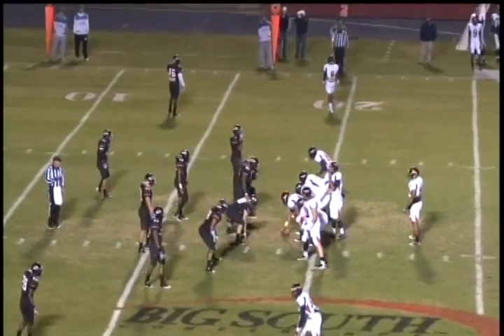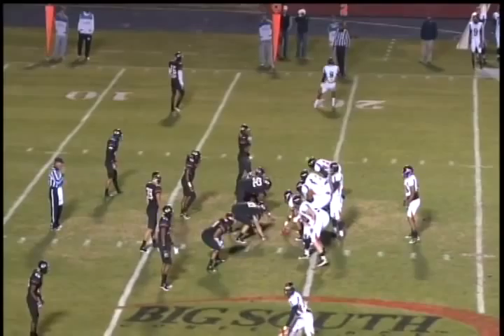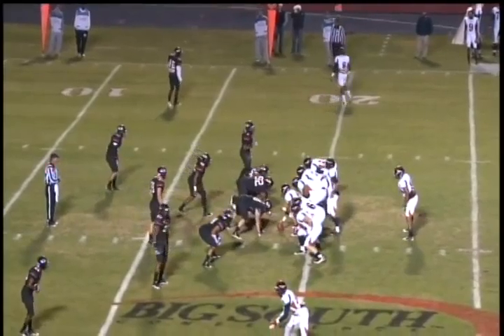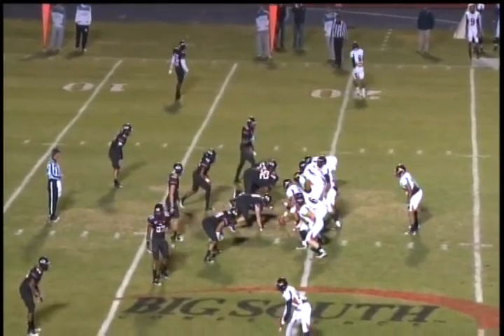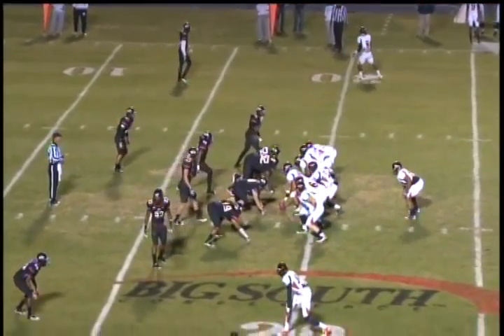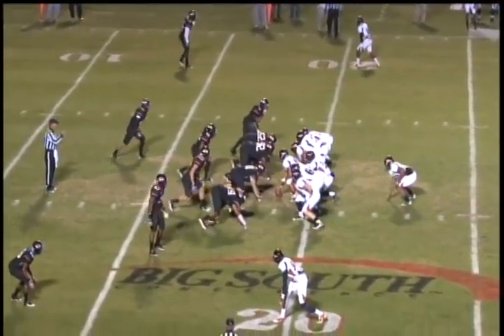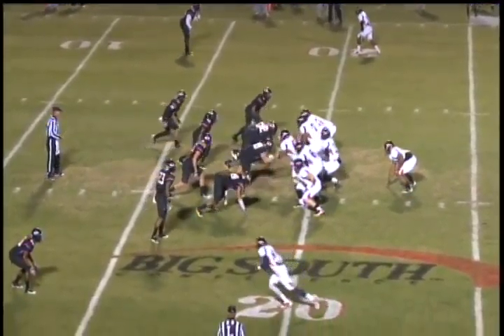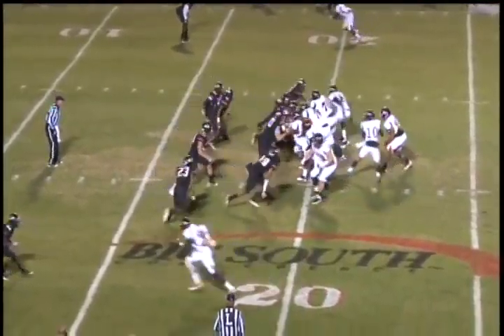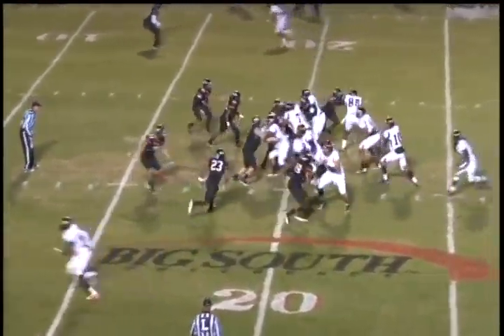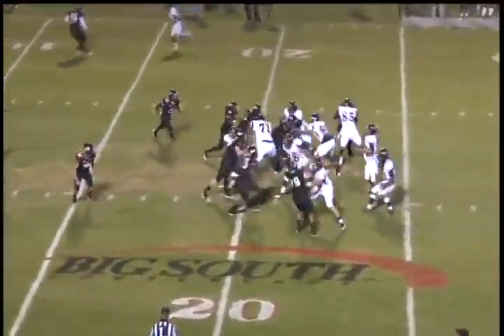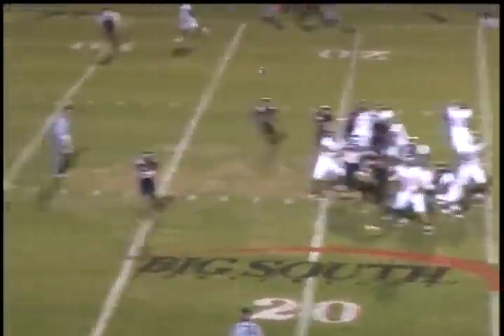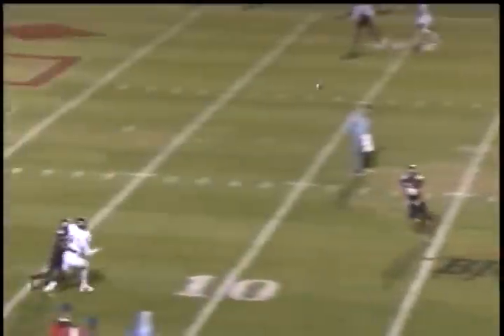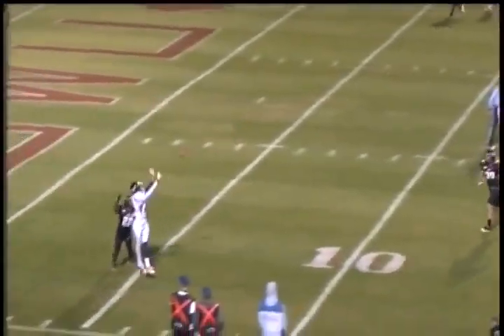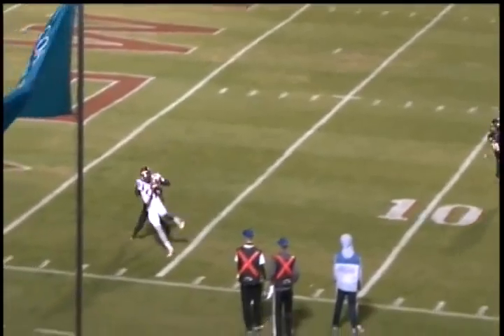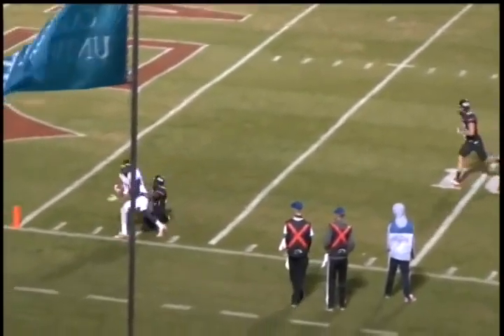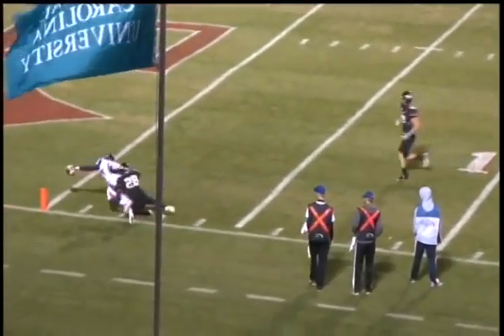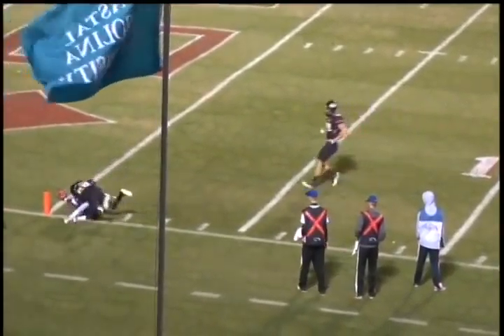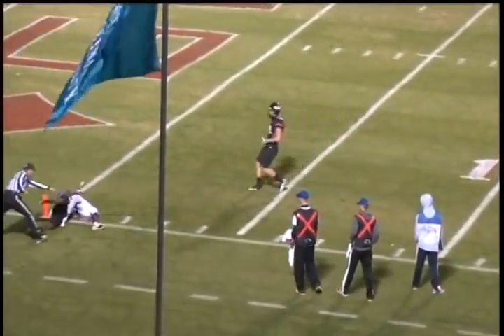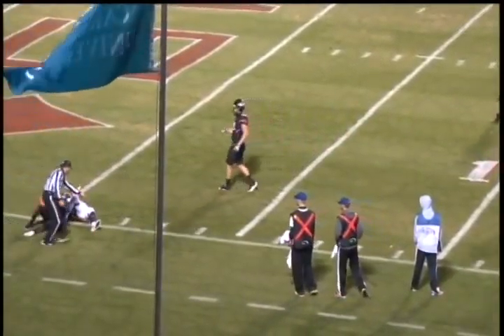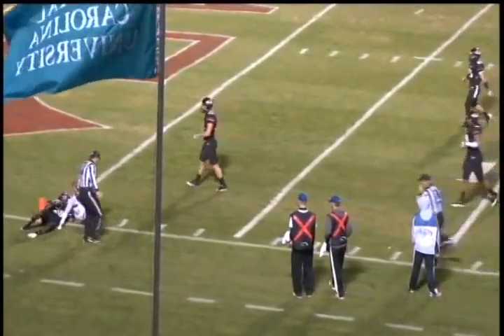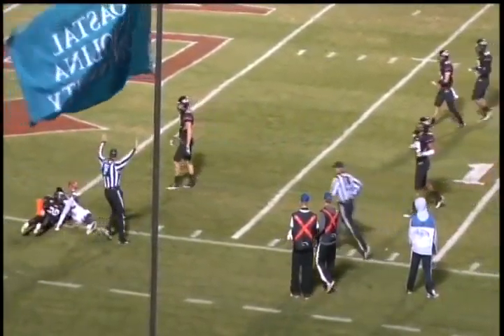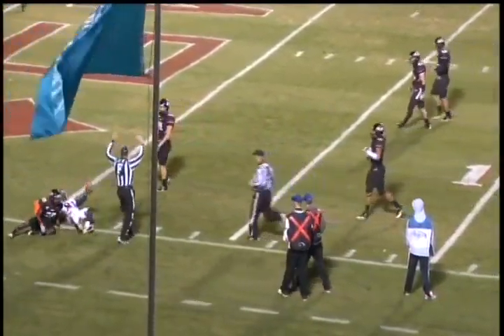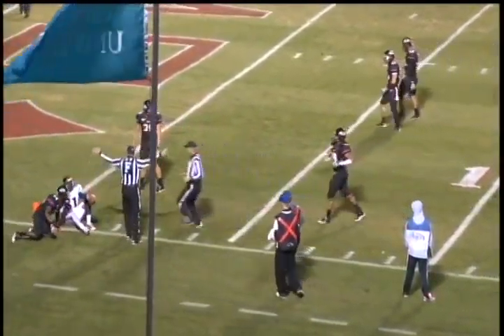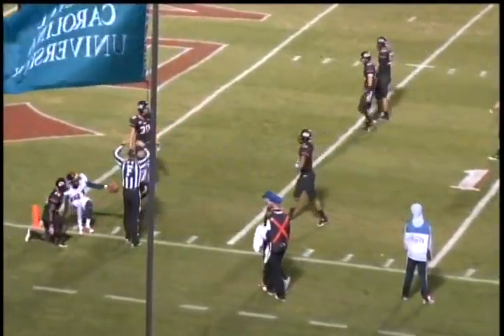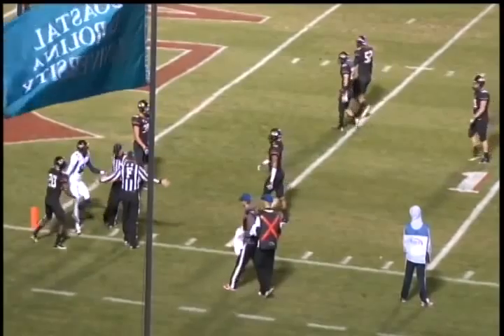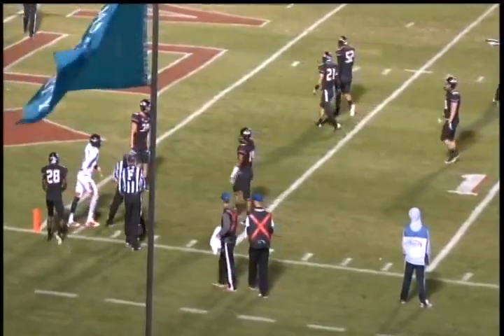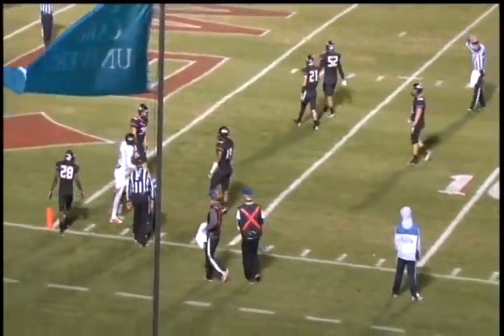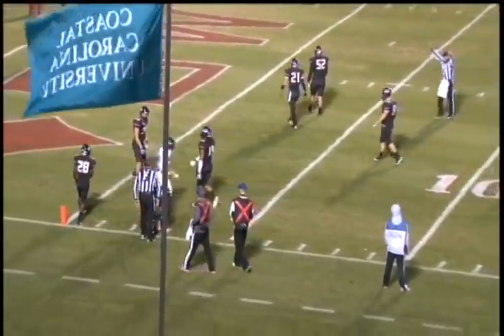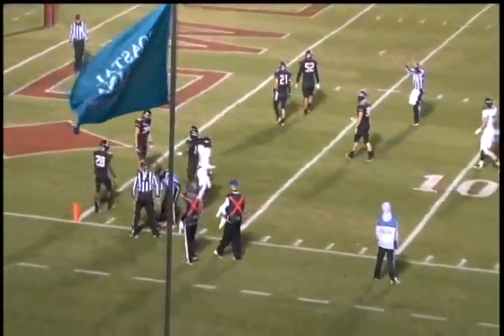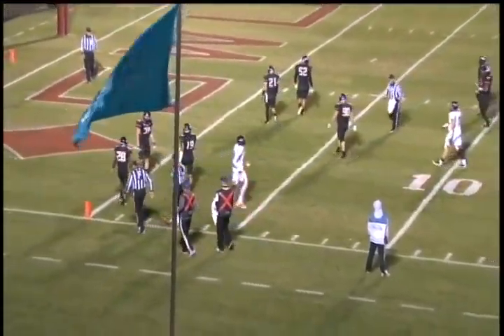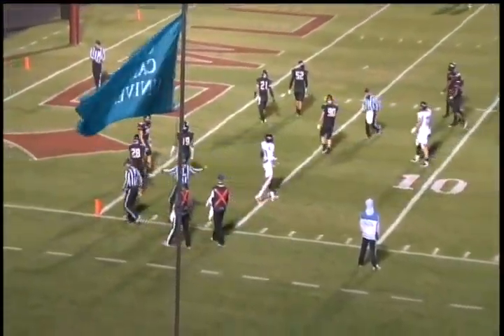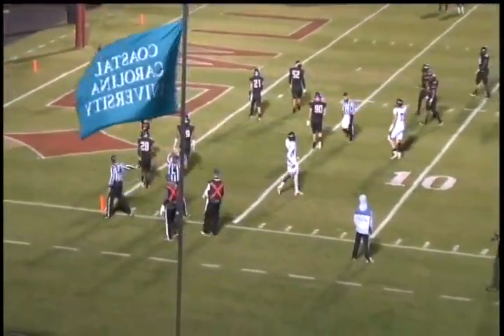Fourth quarter, second down and 12. Virginia State at the Gardner Webb 19. Battle gets a snap, two-step drop, floats a pass near the sideline — elevating, making a great catch, lunging to the goal line — but they'll spot him down at the three-yard line. Thaddeus Lewis makes the reception.